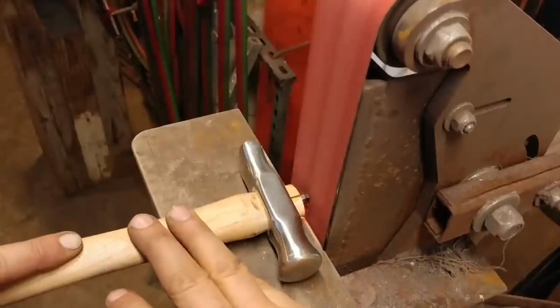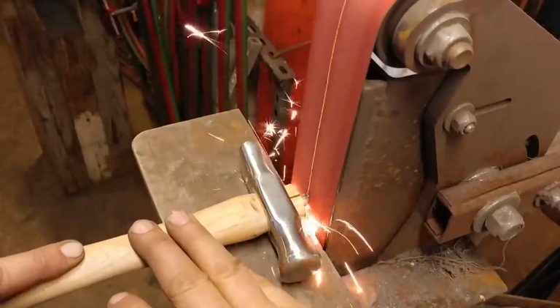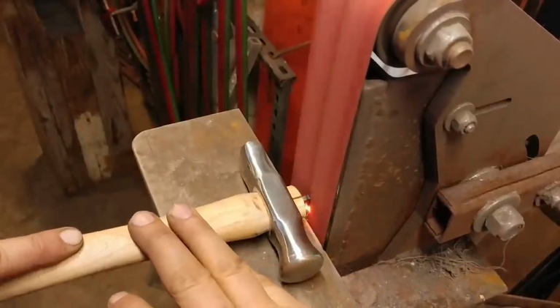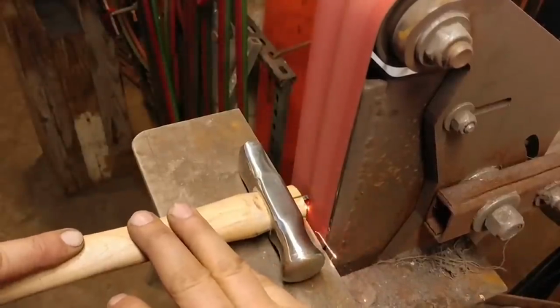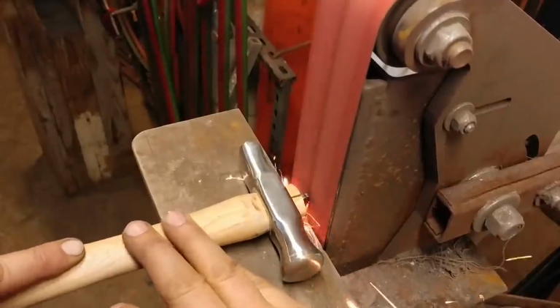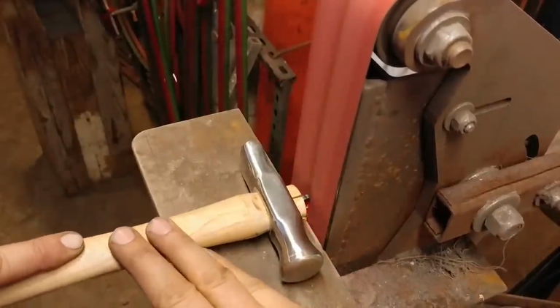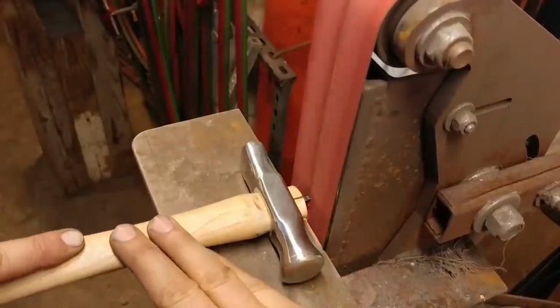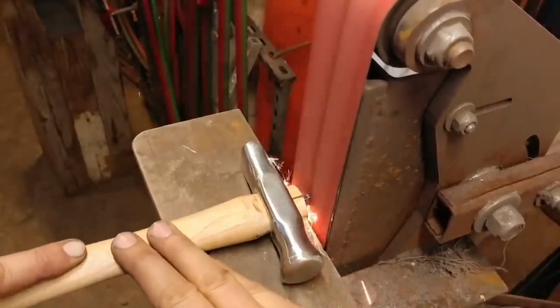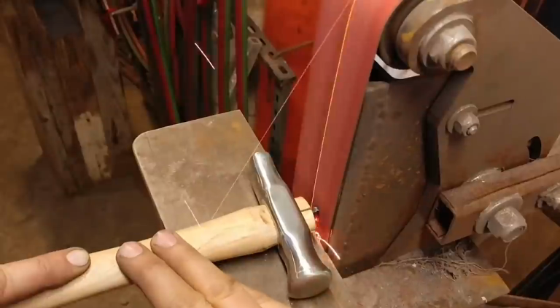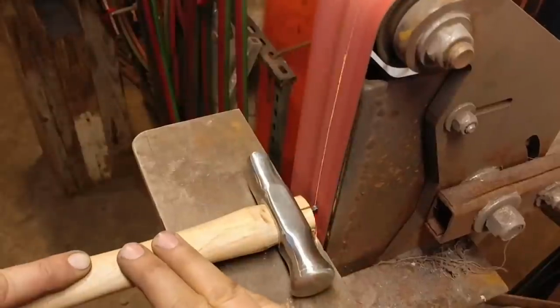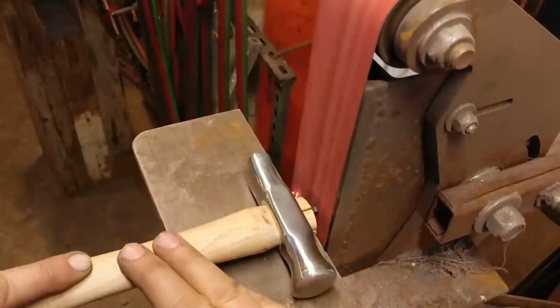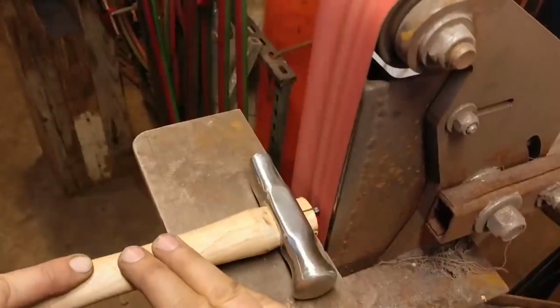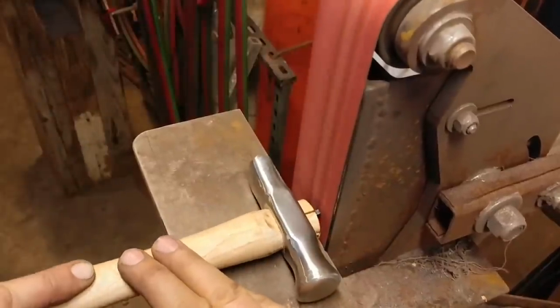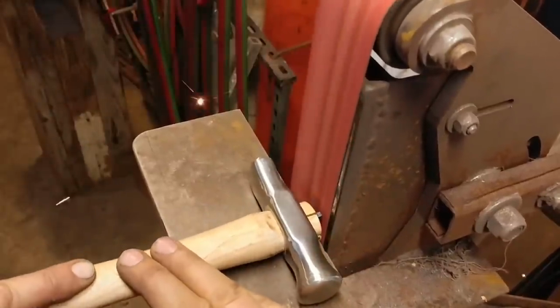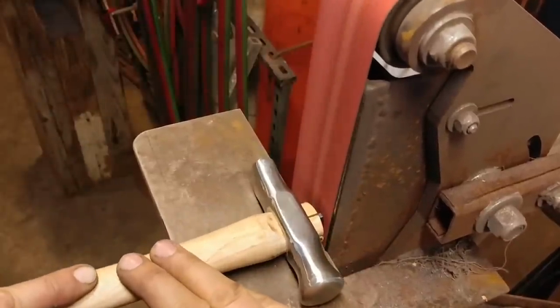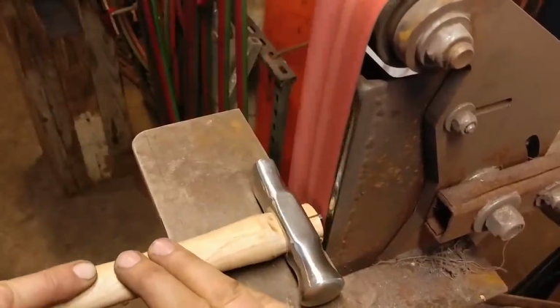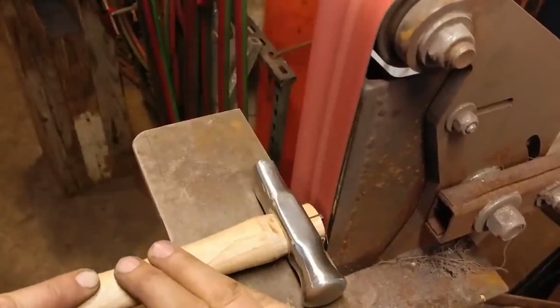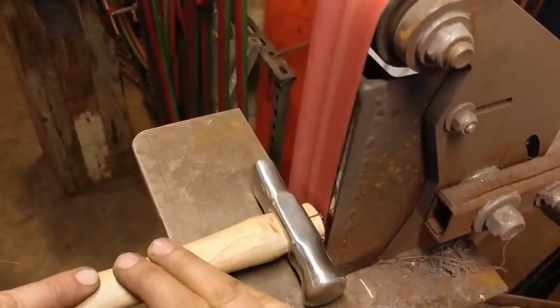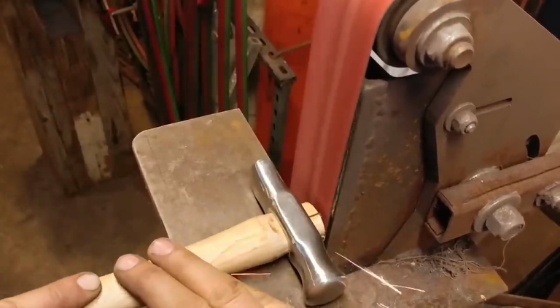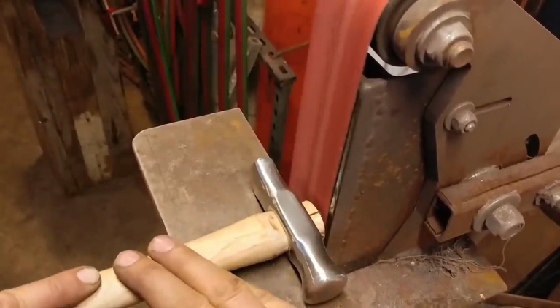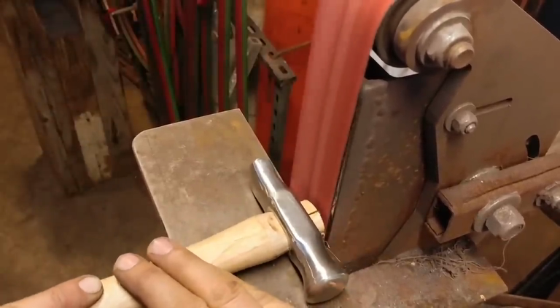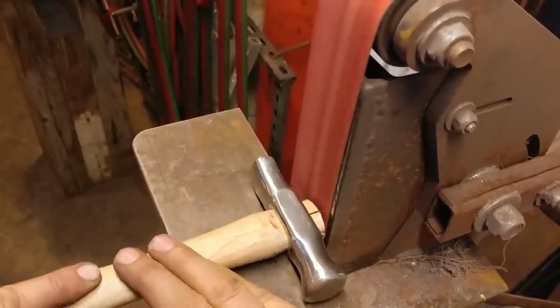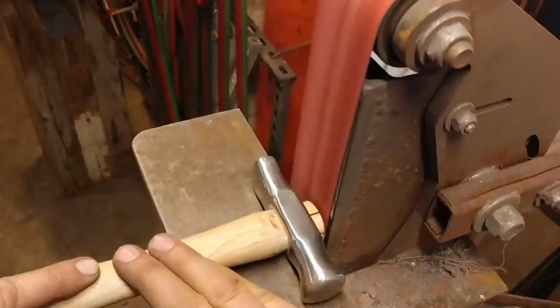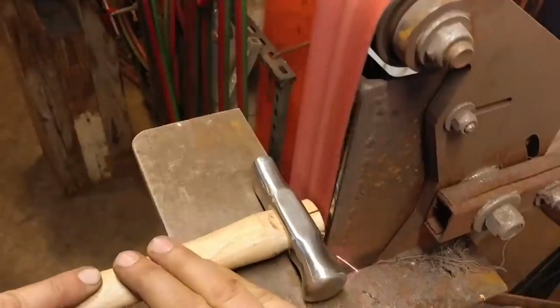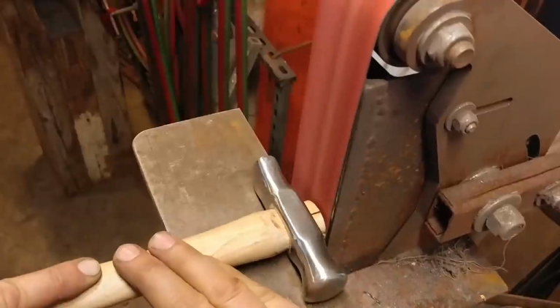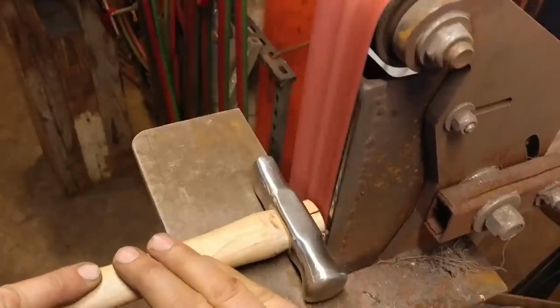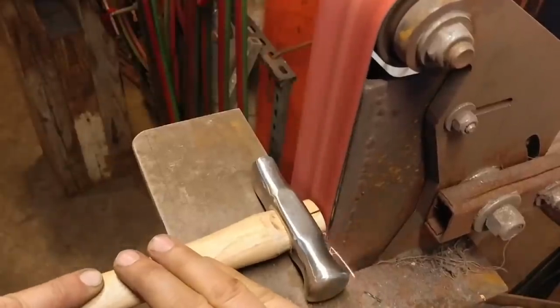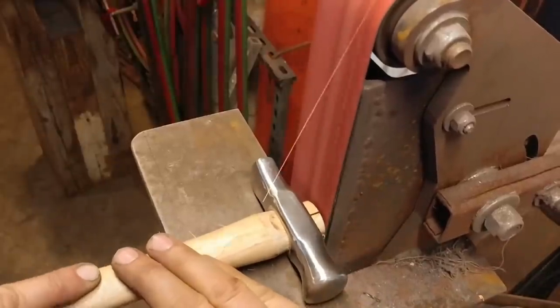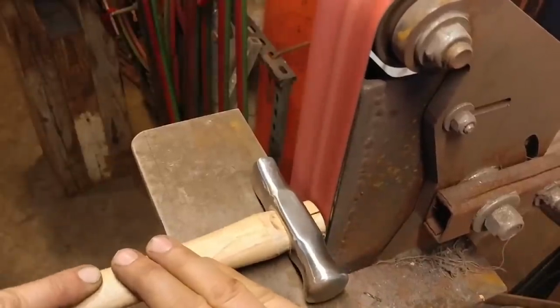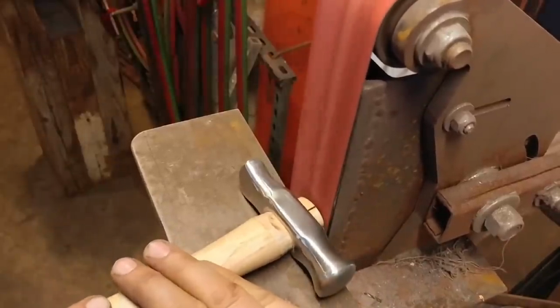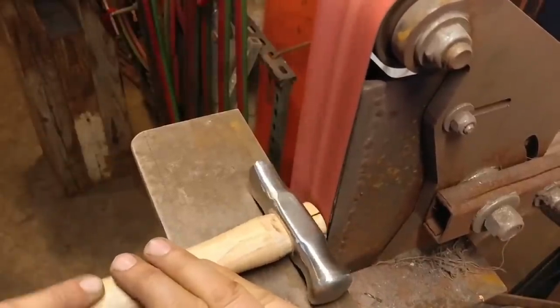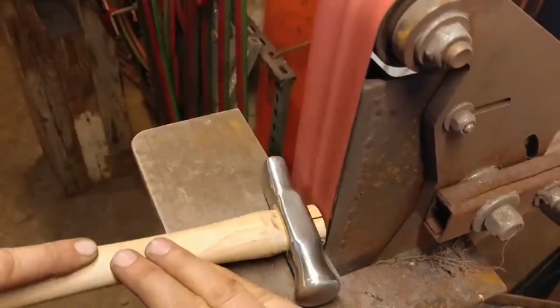We're going to go to the ceramic belt — this is a 120-grit belt on my belt grinder — and get this all trued up and cleaned up as much as possible, at least until it gets flush with the wood.